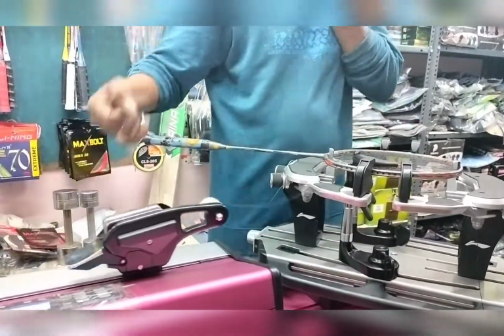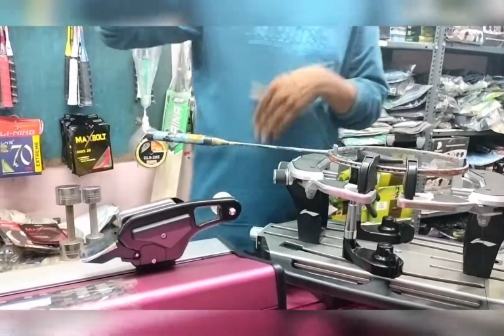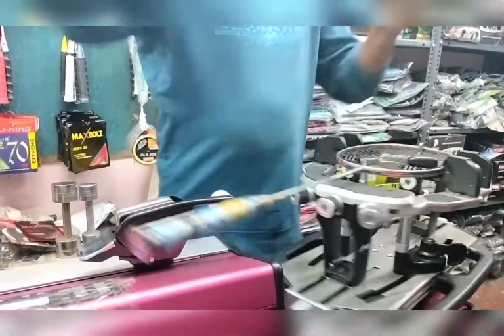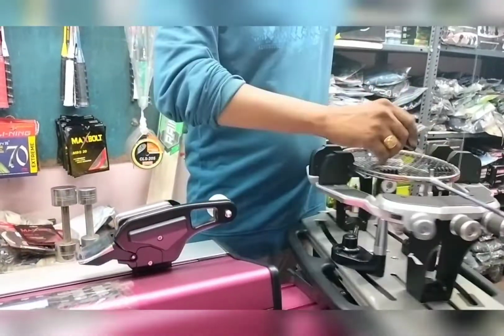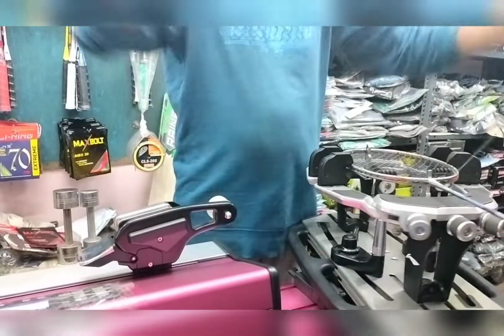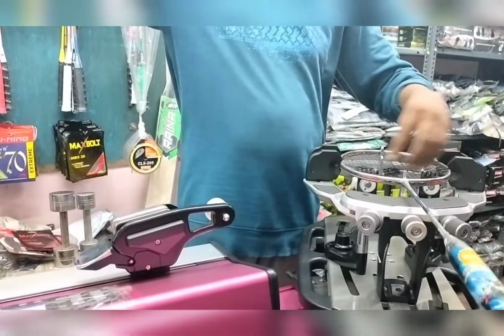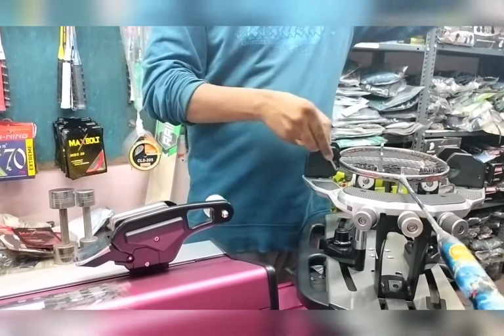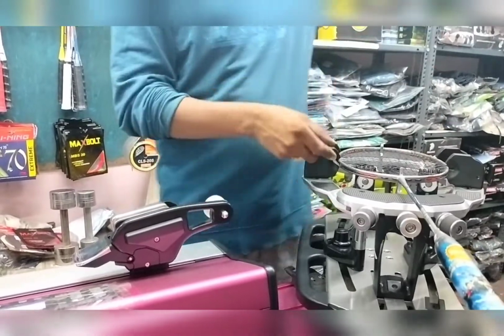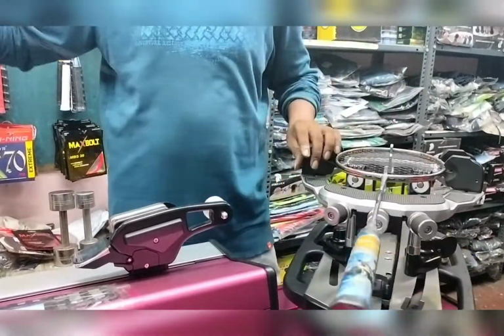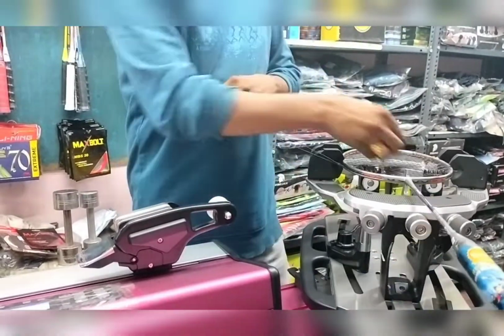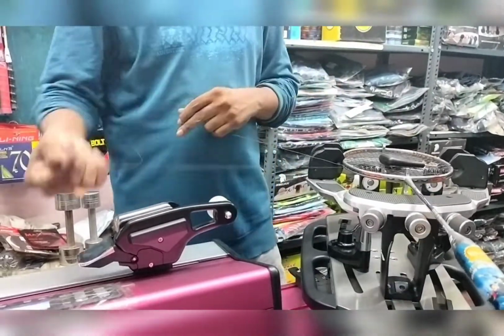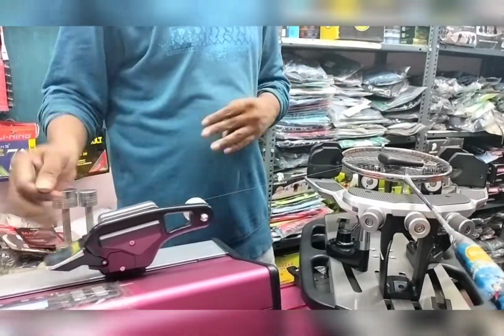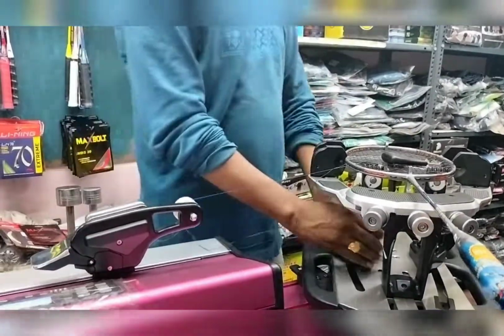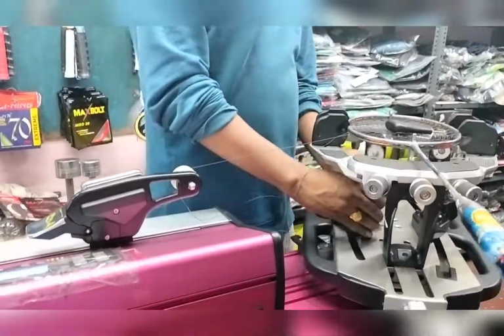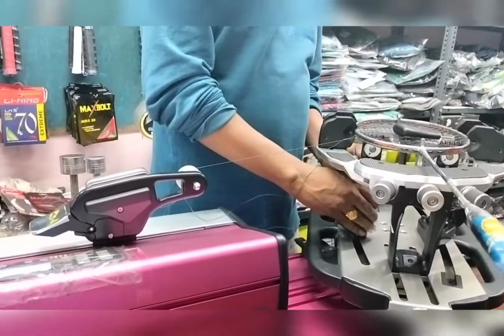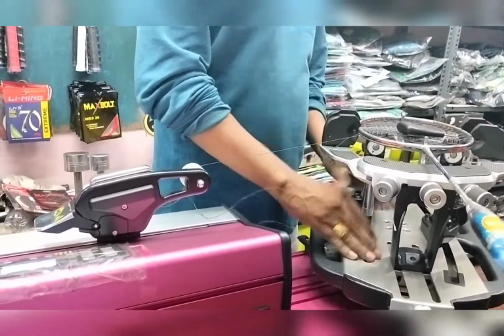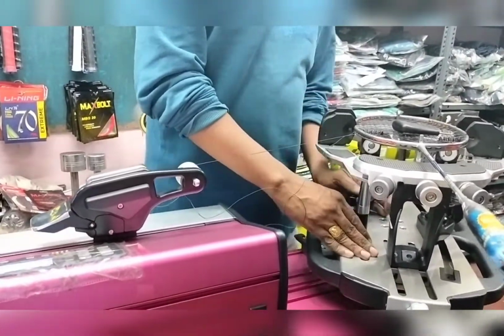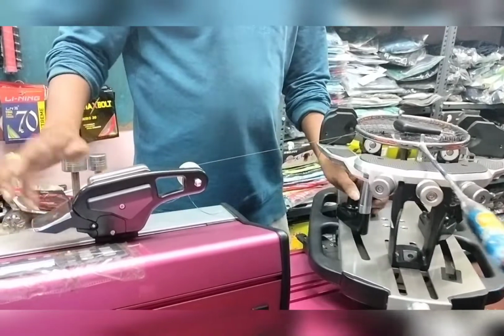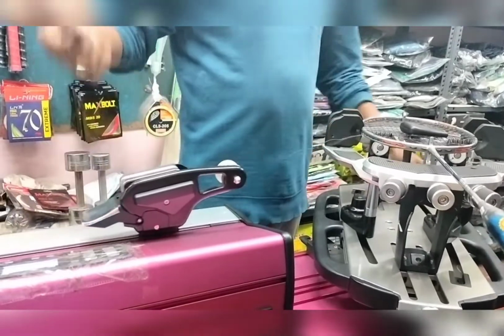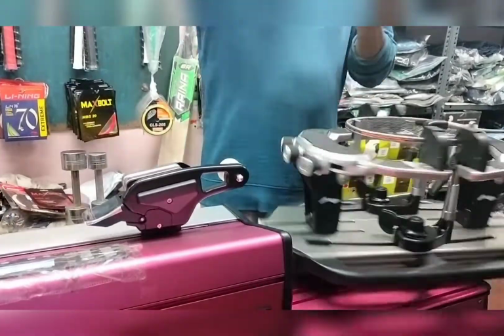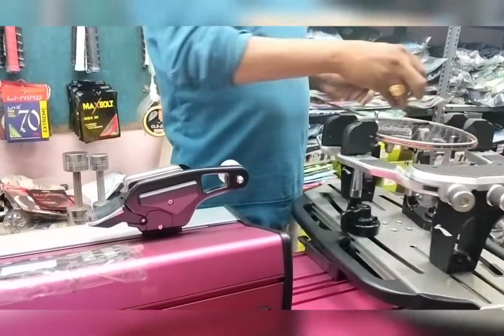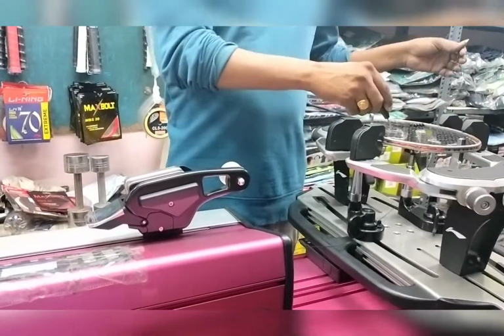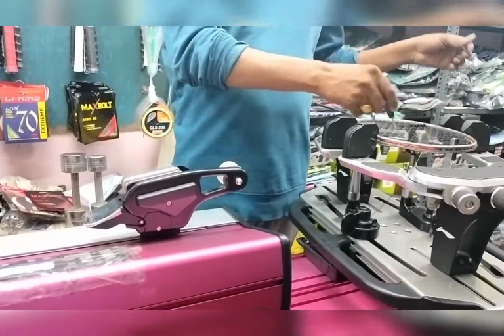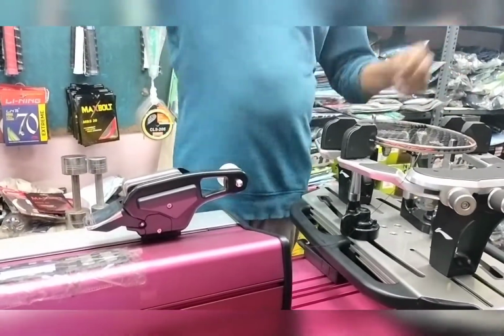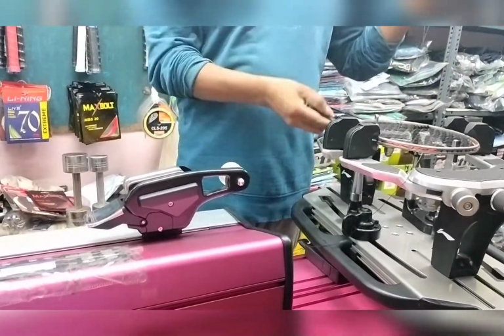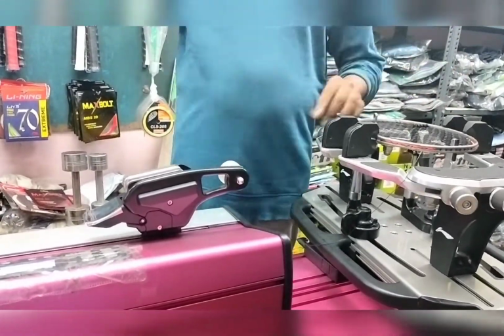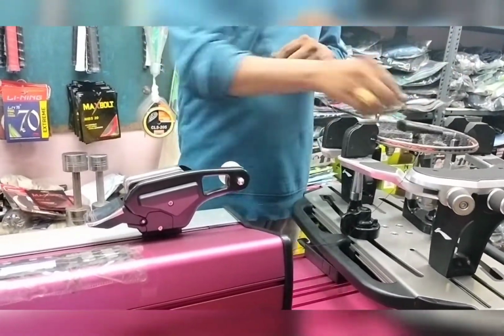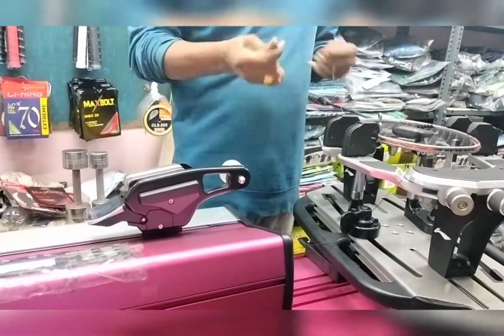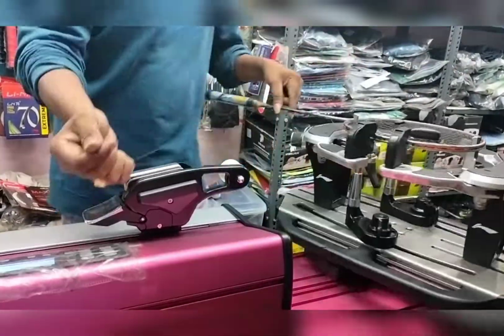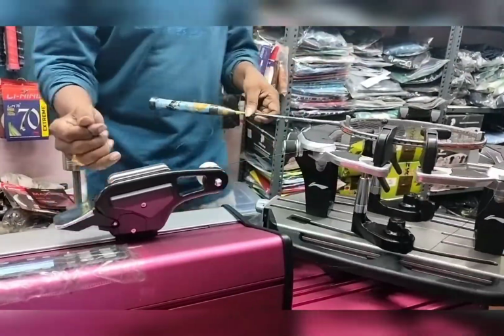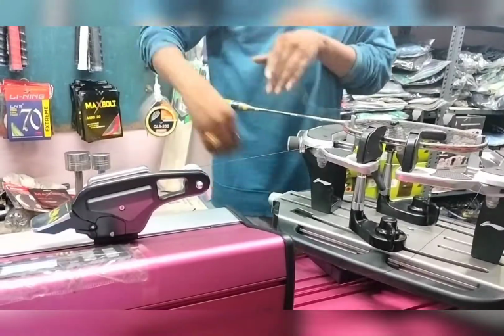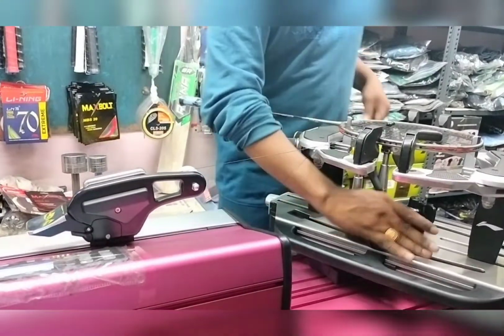With the forehand grip, it allows you to get into proper position as you turn out the racket and swing with your wrists without anything blocking or hurting your wrist.